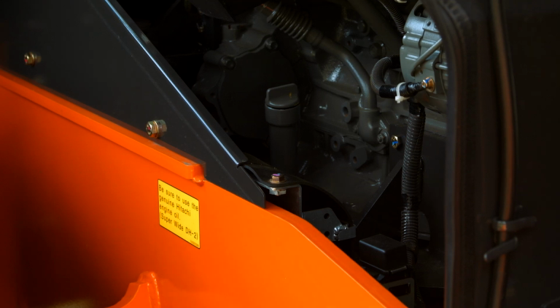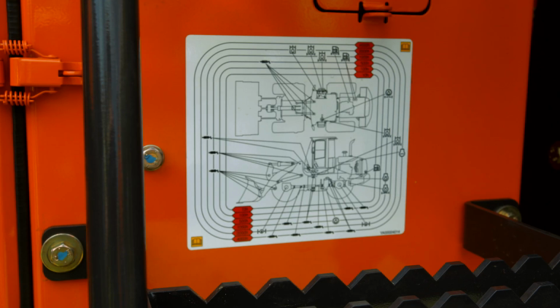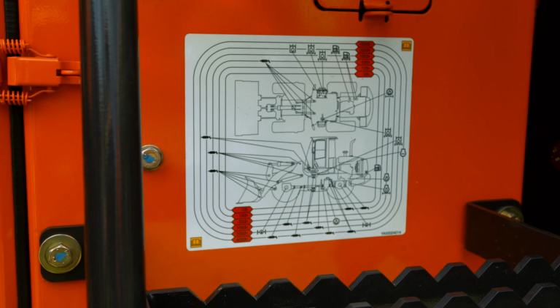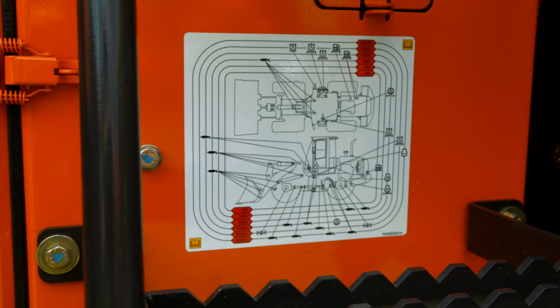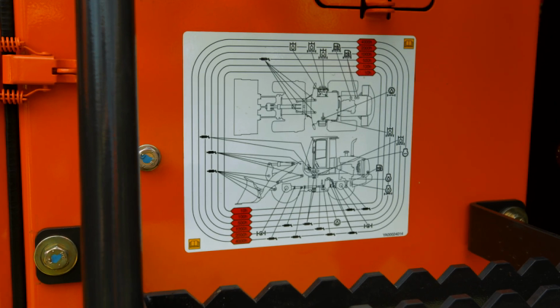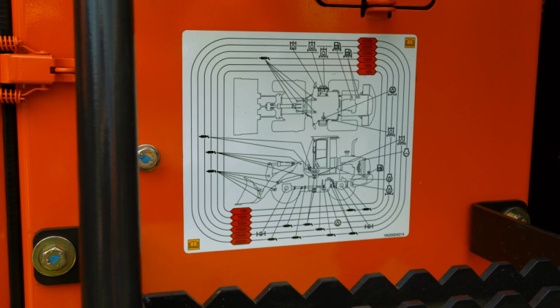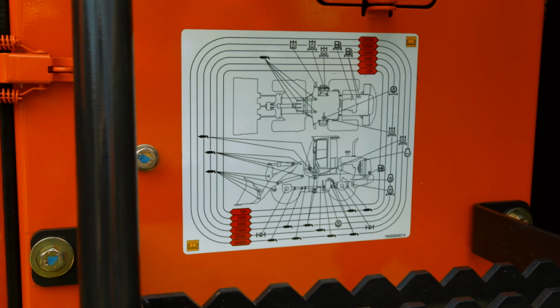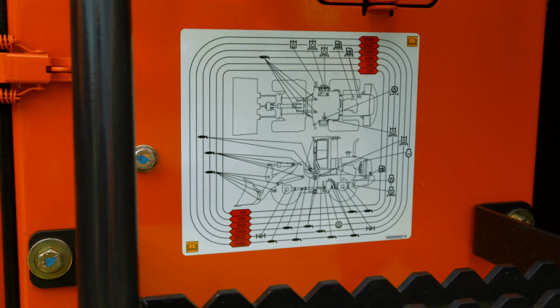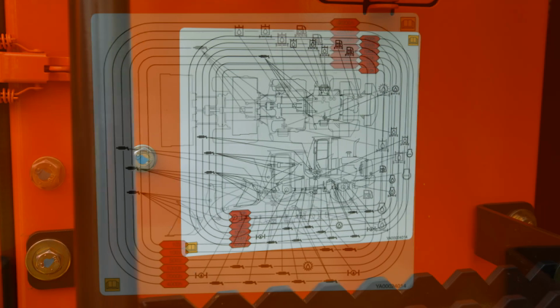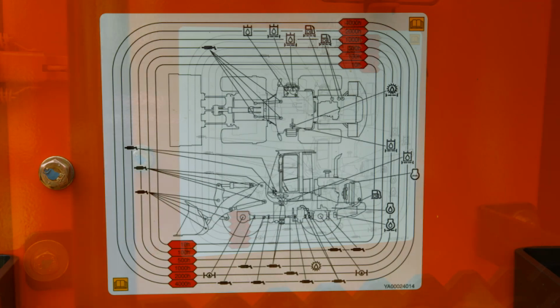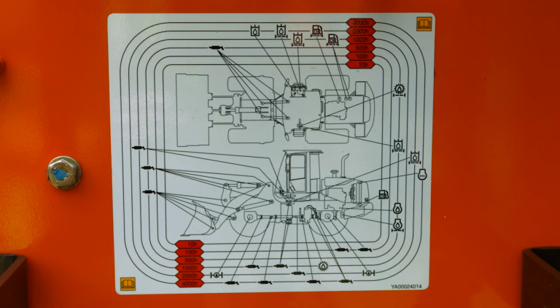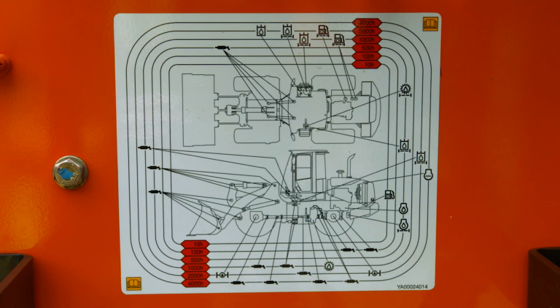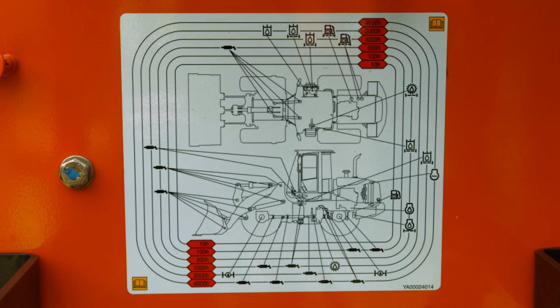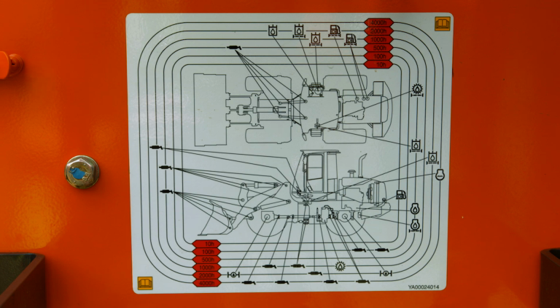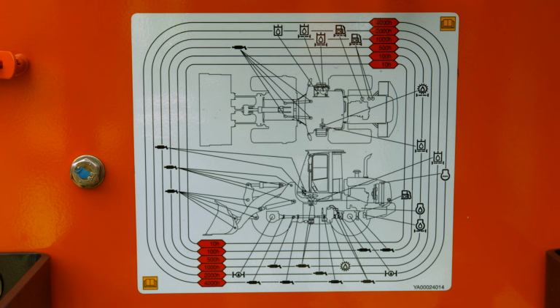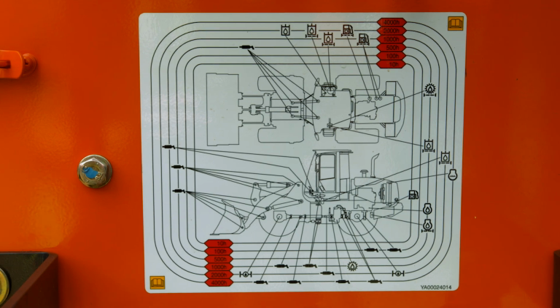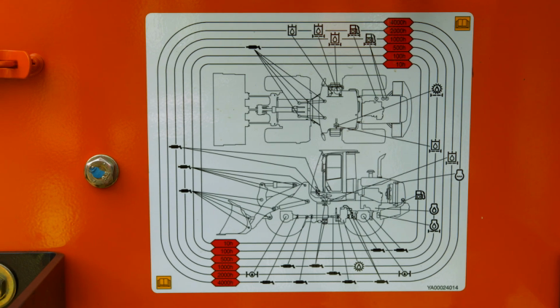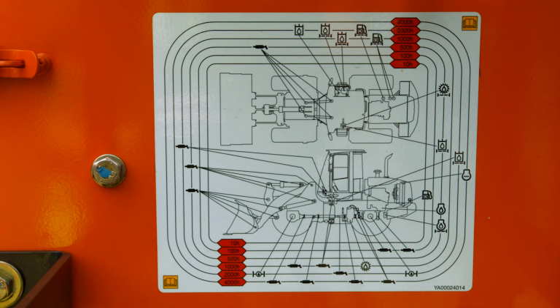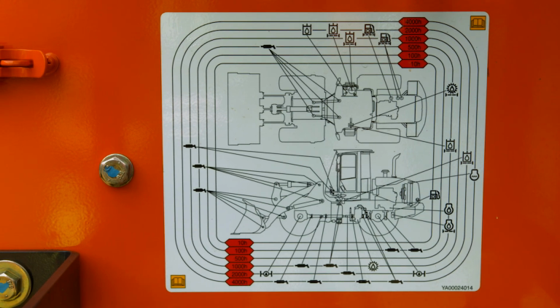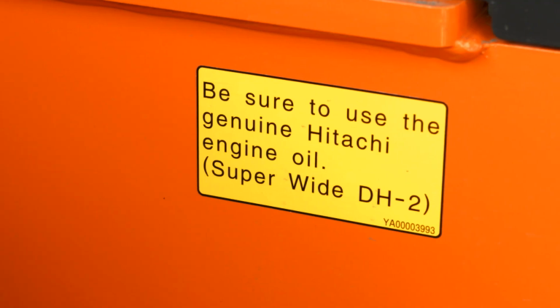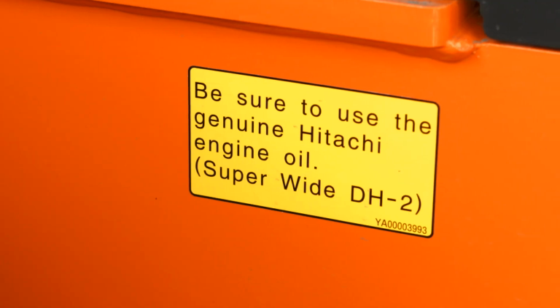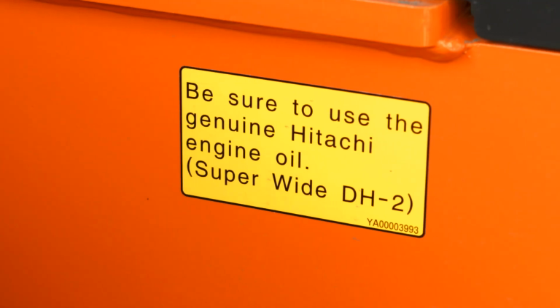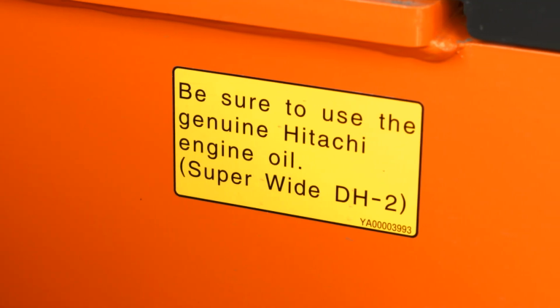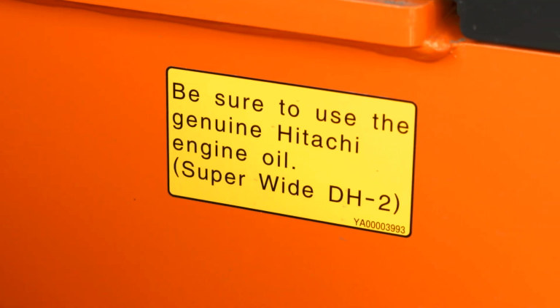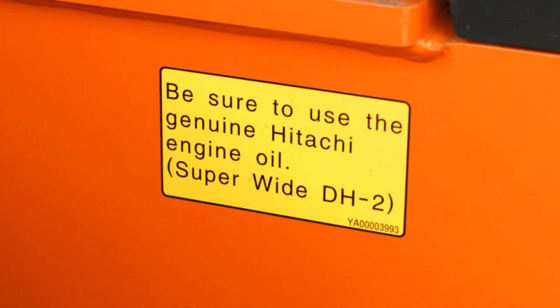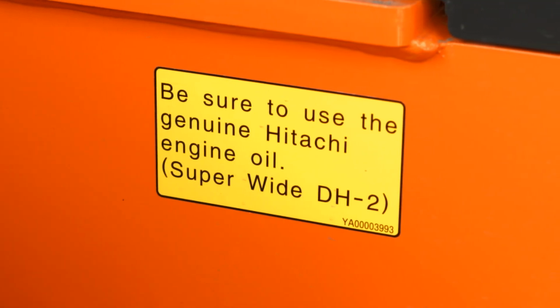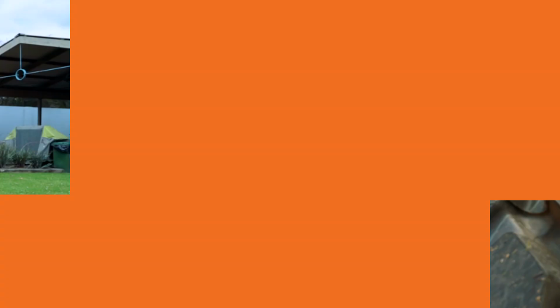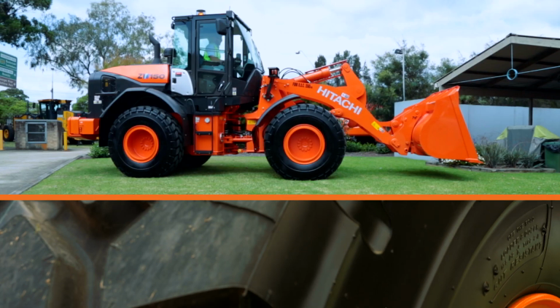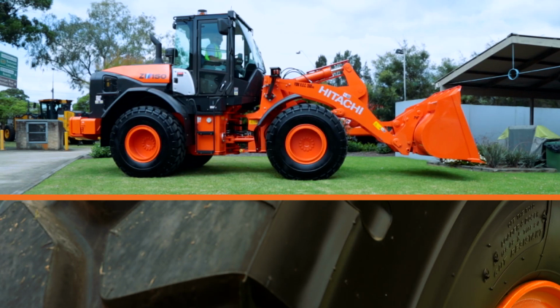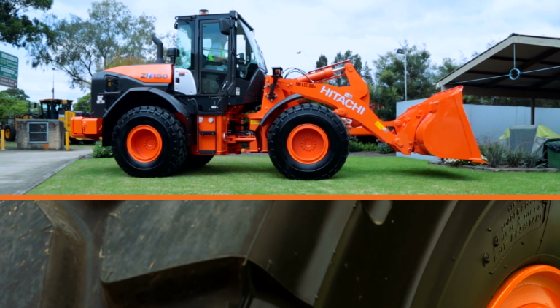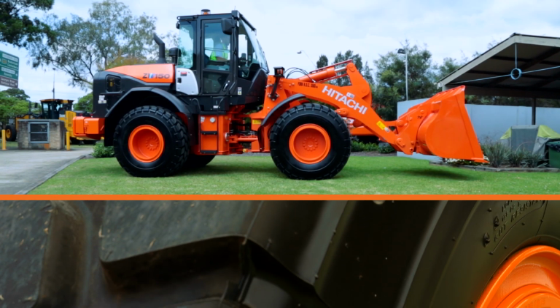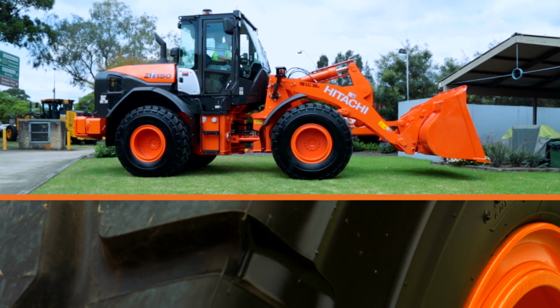A maintenance guide is affixed to the reverse side of the toolbox cover to ensure awareness of locations and intervals, including greasing points. Be sure to use Hitachi approved grease and oils in your ZW-5 Wheelloader.